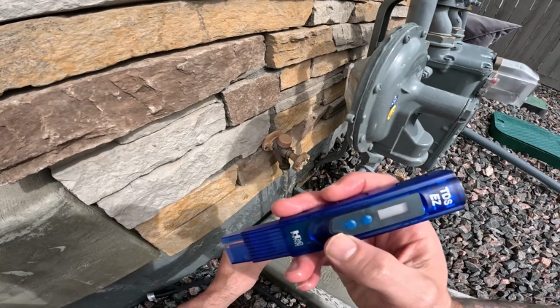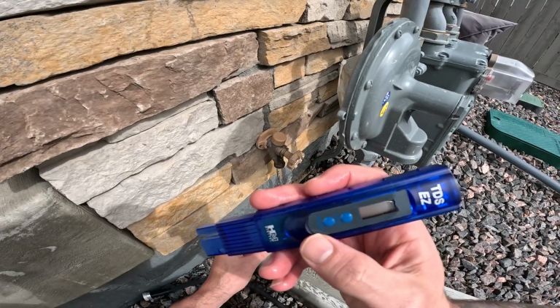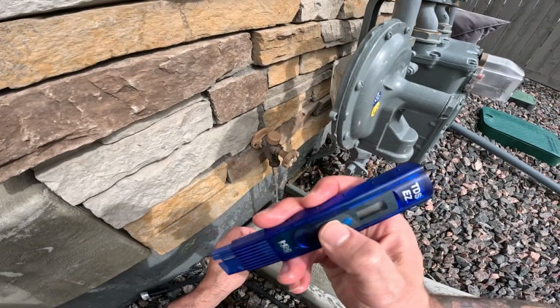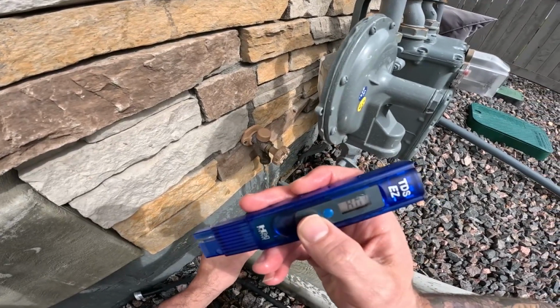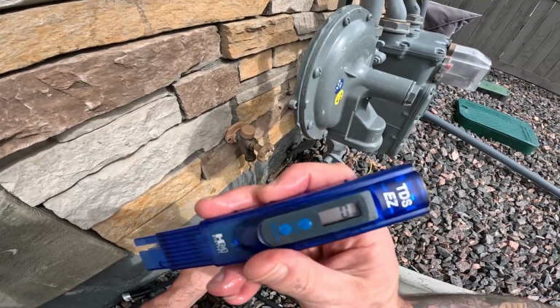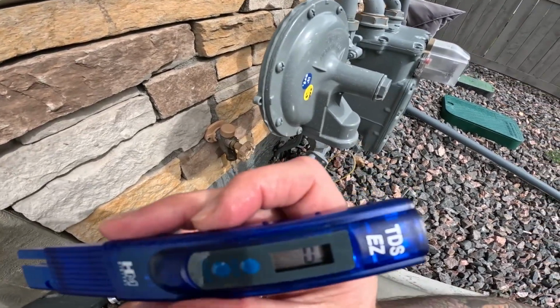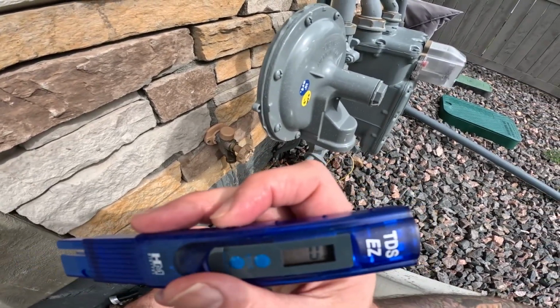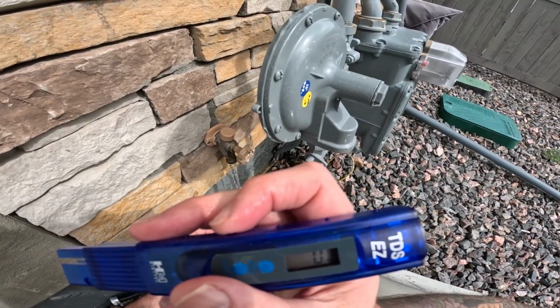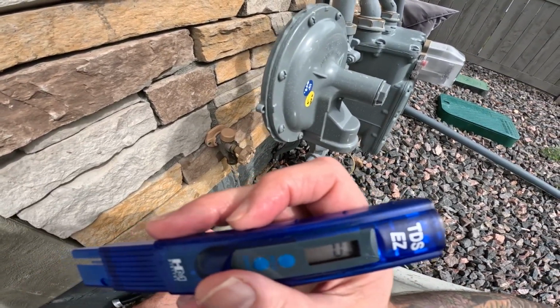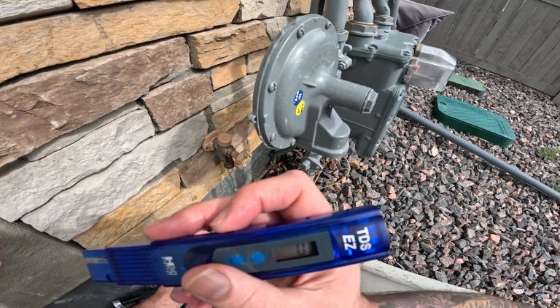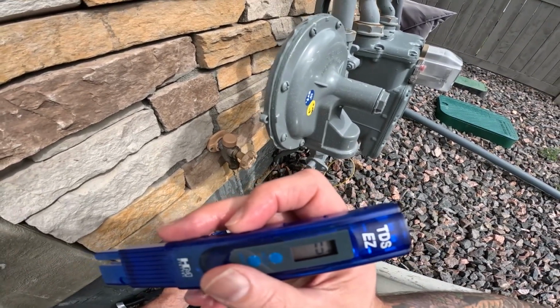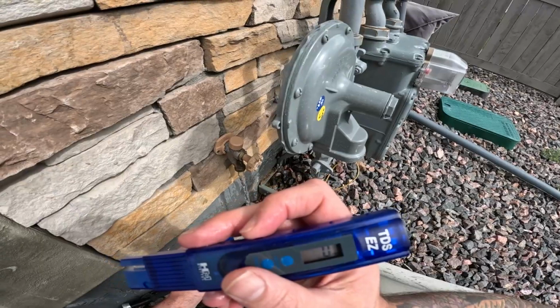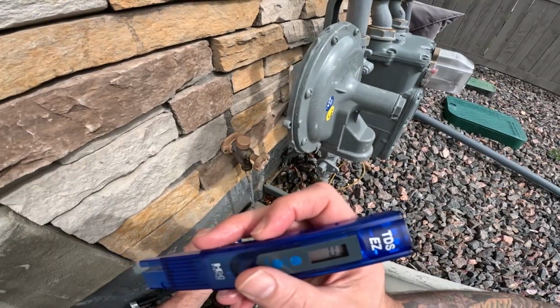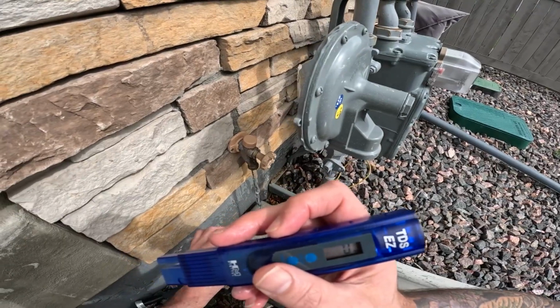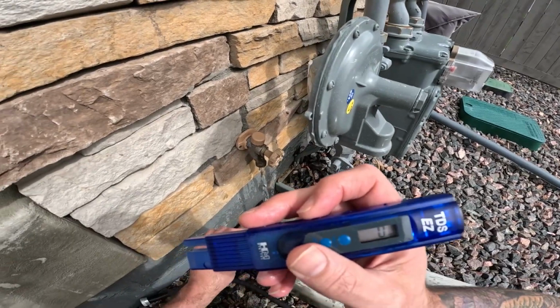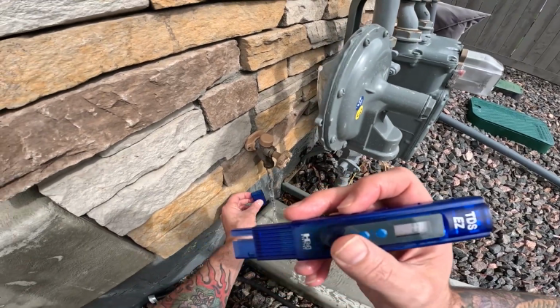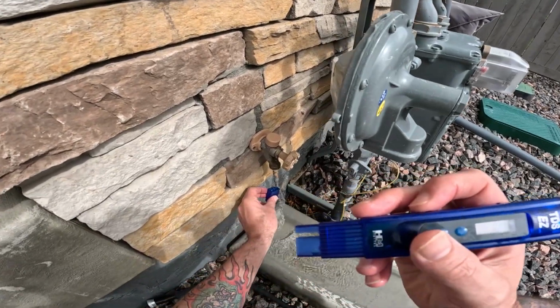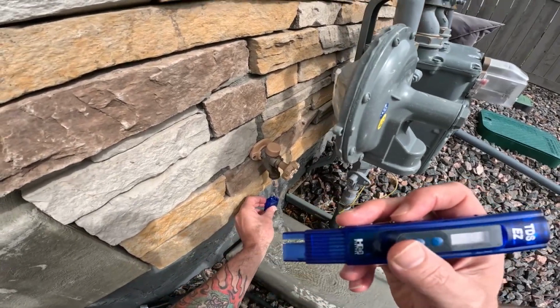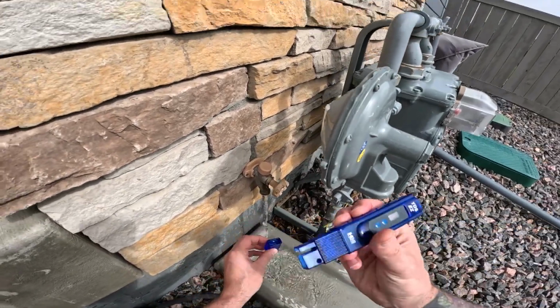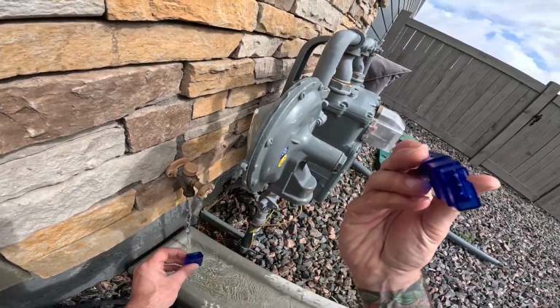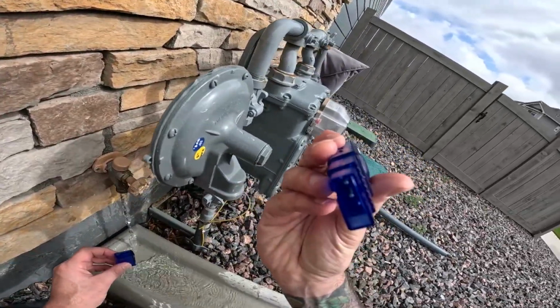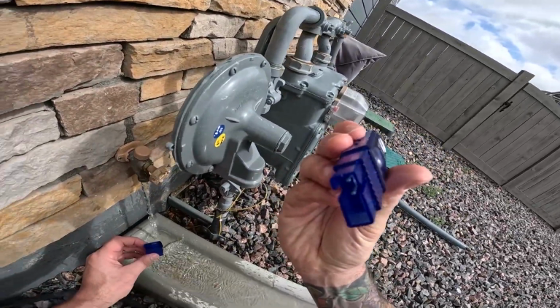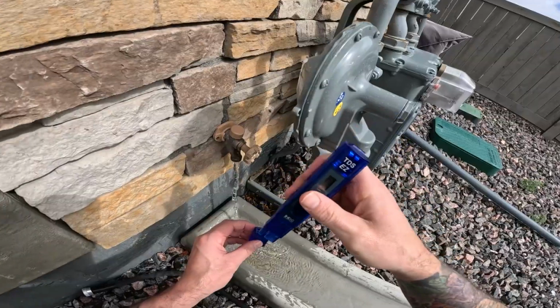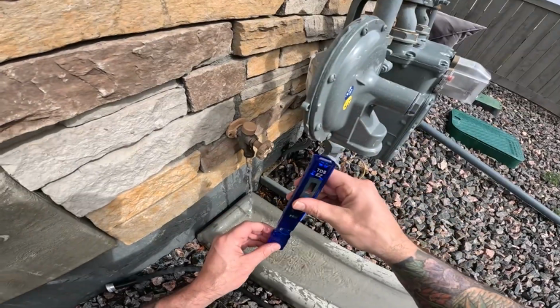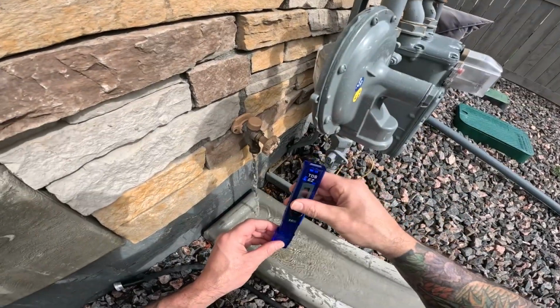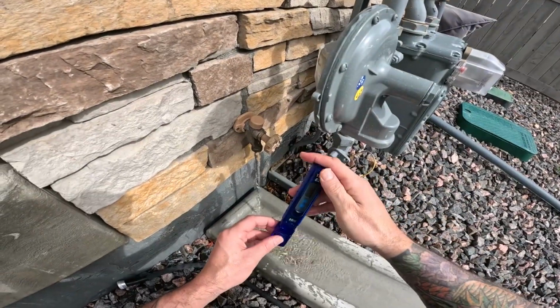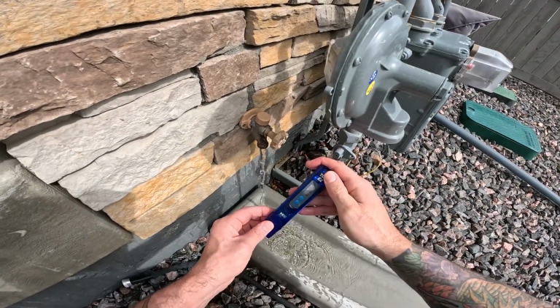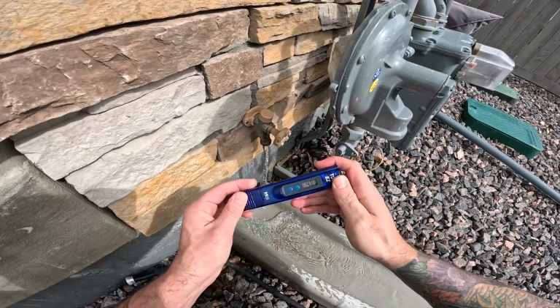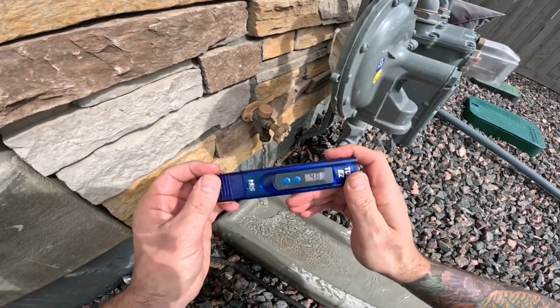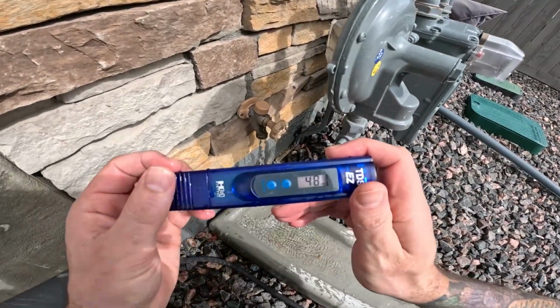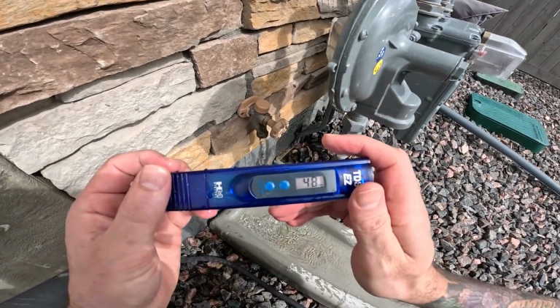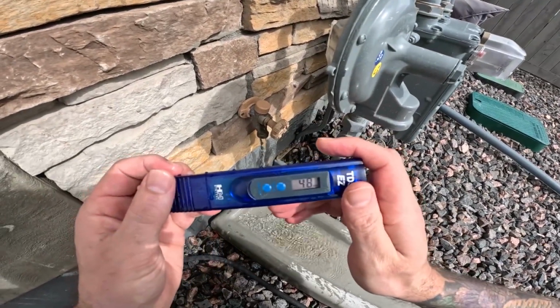It just has an on/off button — turn that on. You'll see zero PPM showing there because there's nothing on the prongs yet.